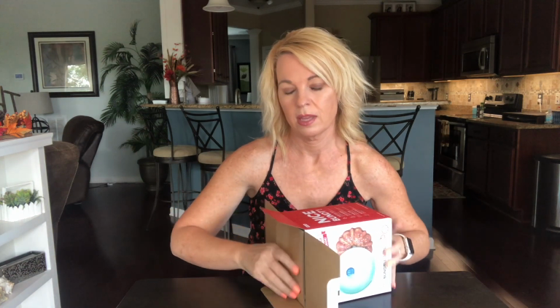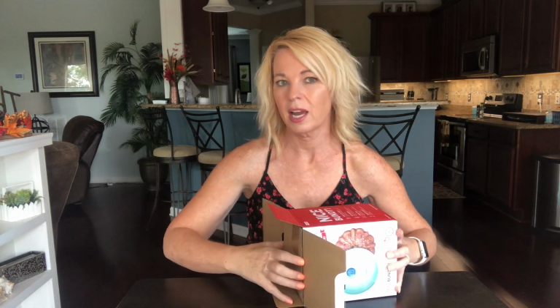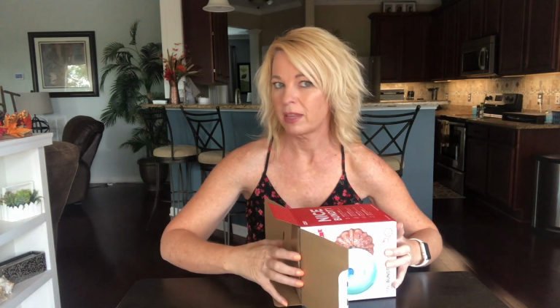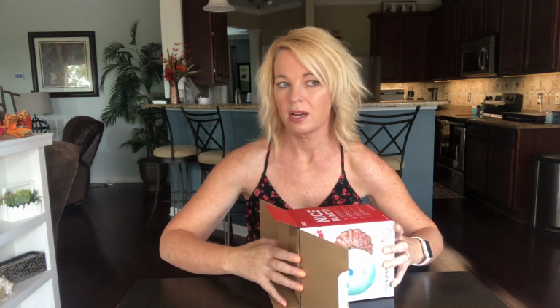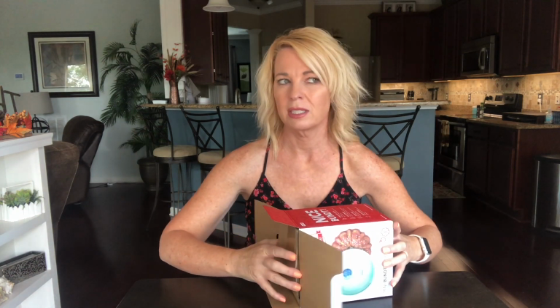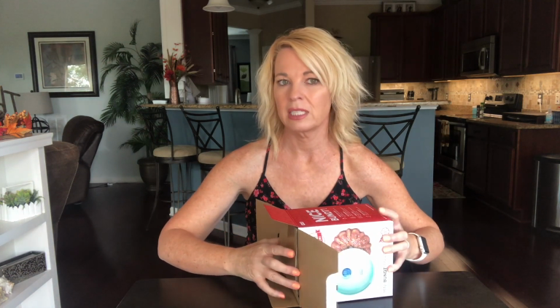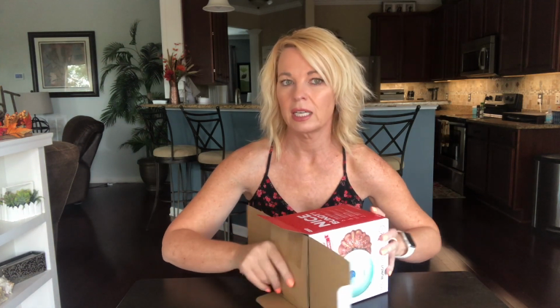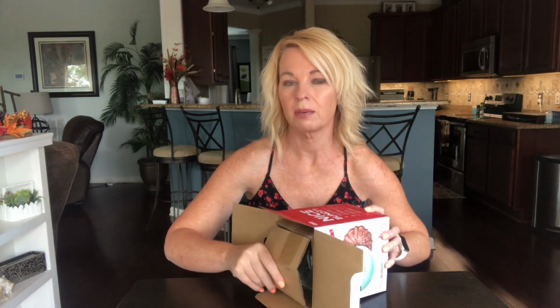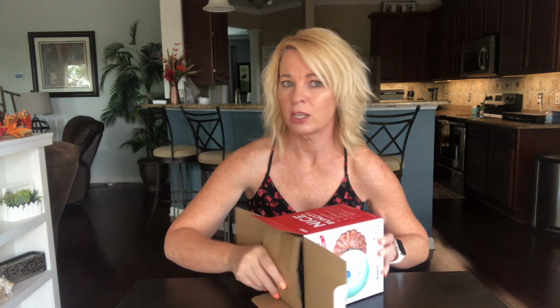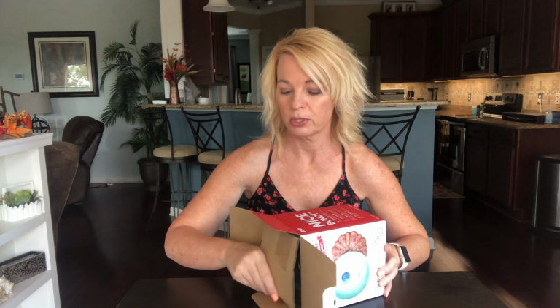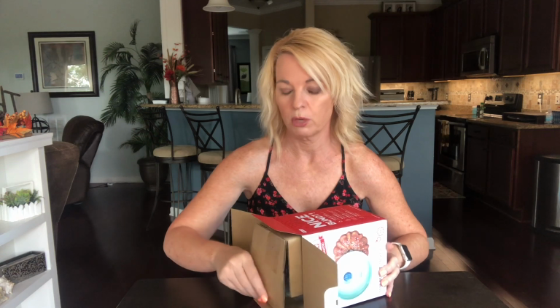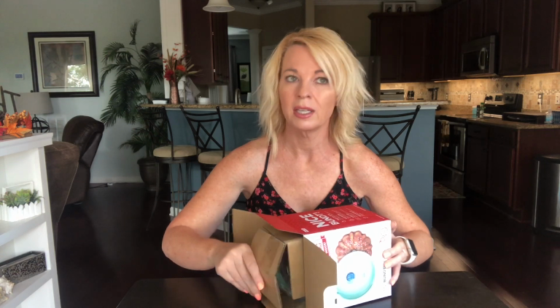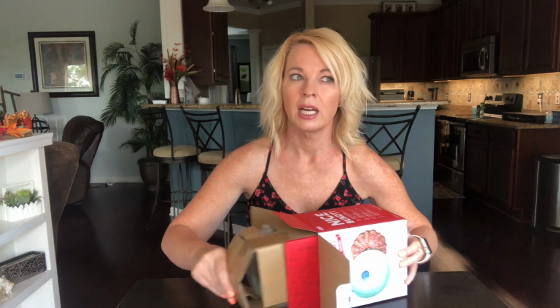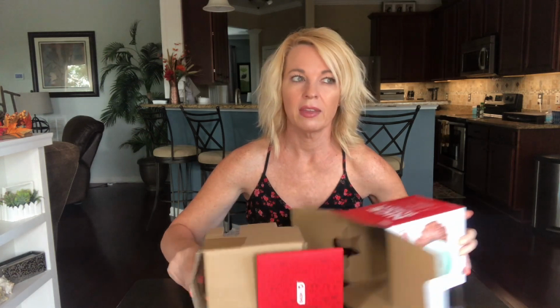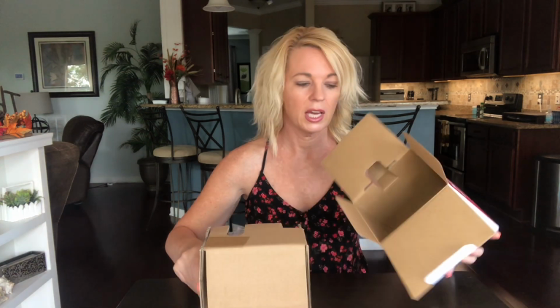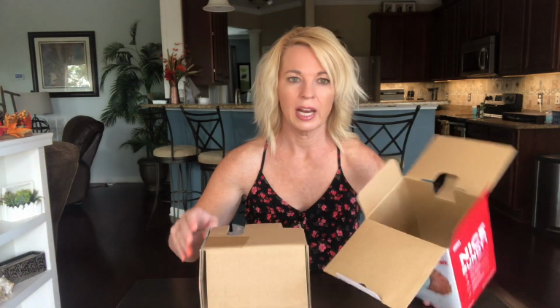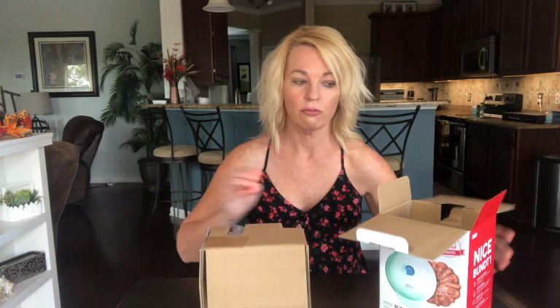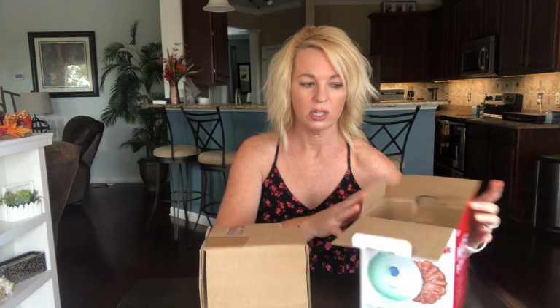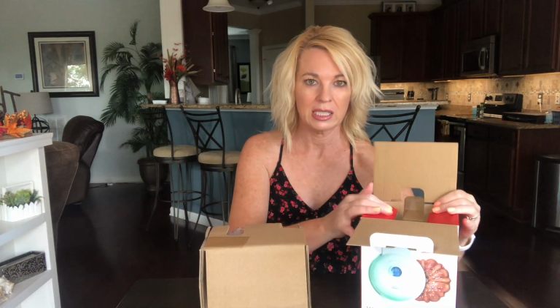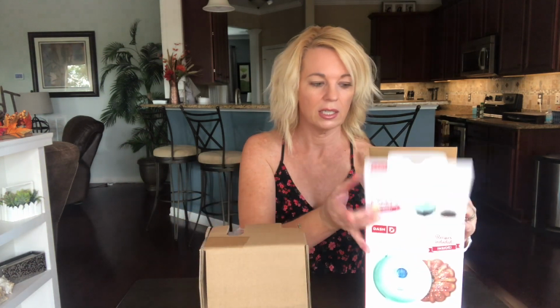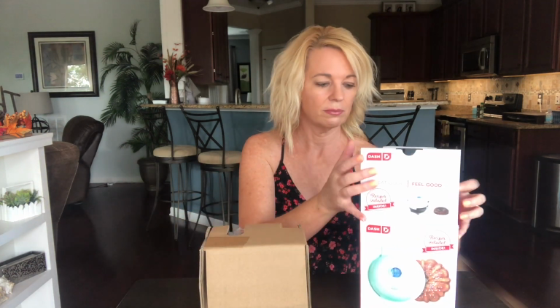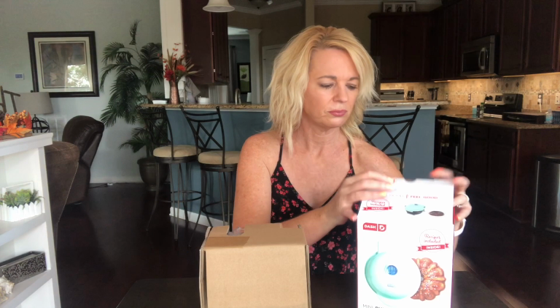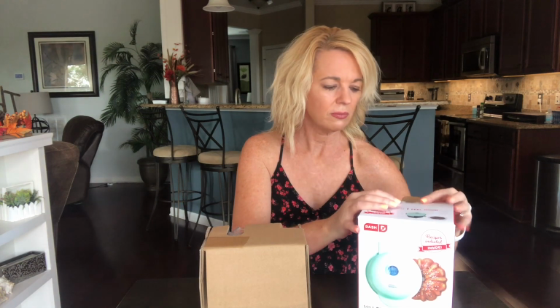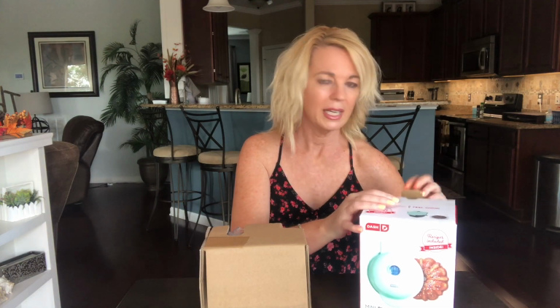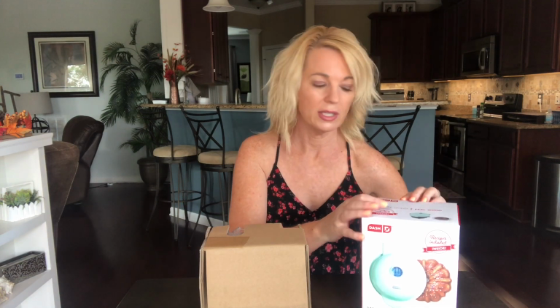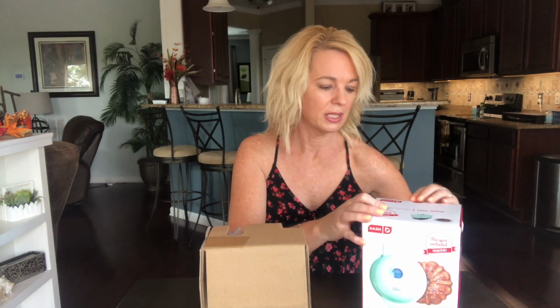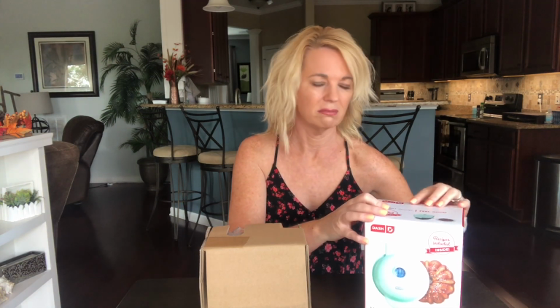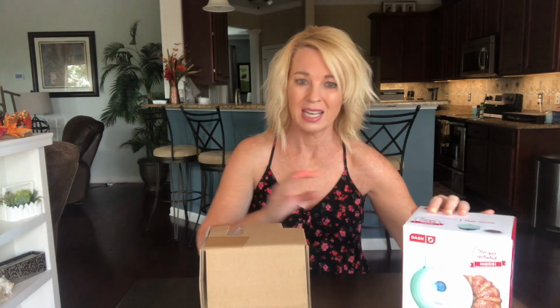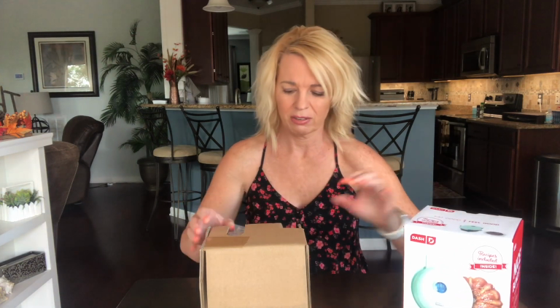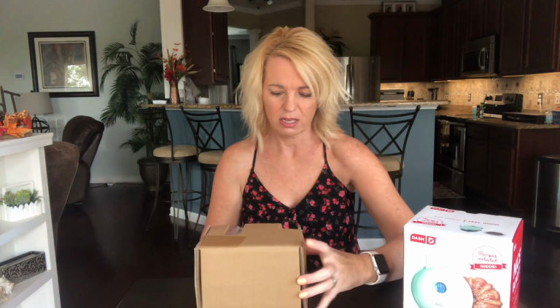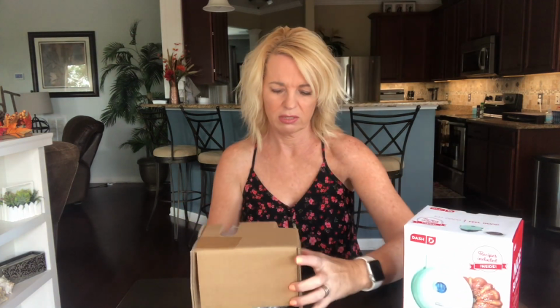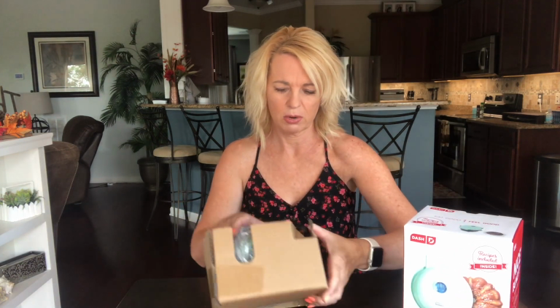I got this at Bed Bath & Beyond for $17.99, but I had a 20% off coupon. I think Target has it for $16.99. I noticed Amazon didn't have it right now, which I was kind of surprised about.